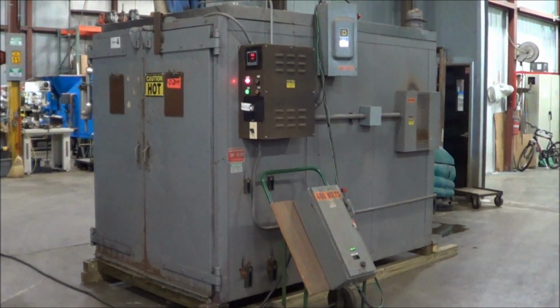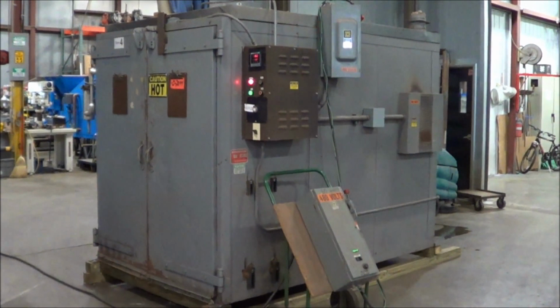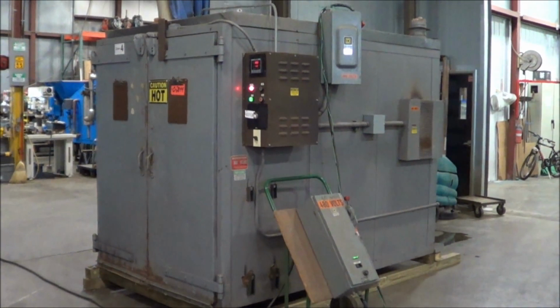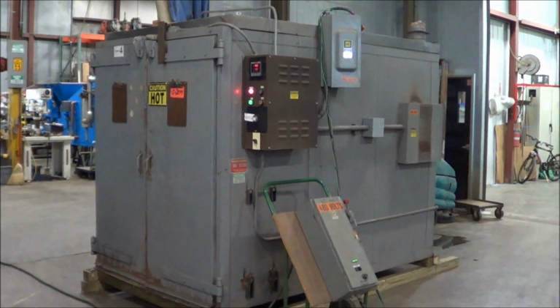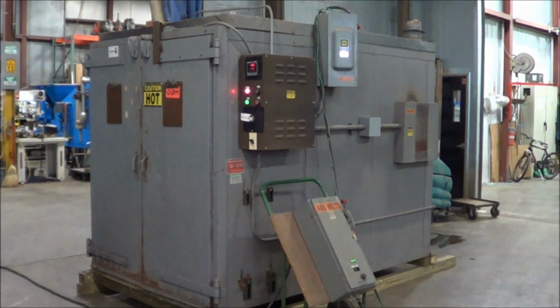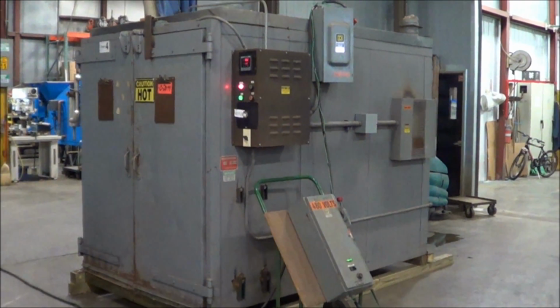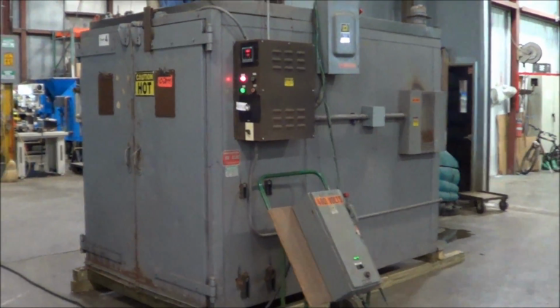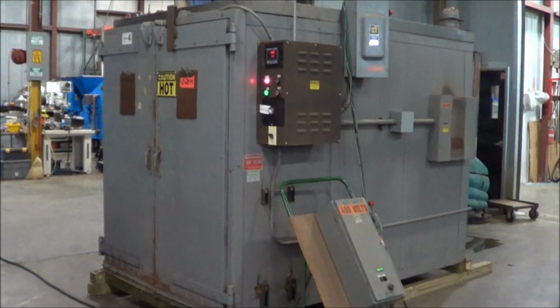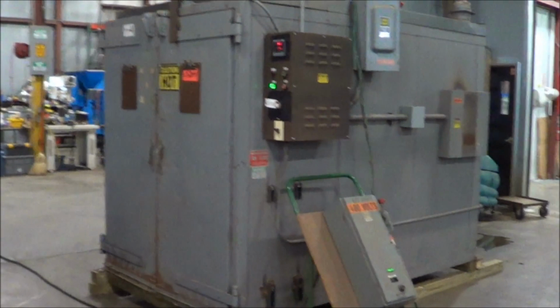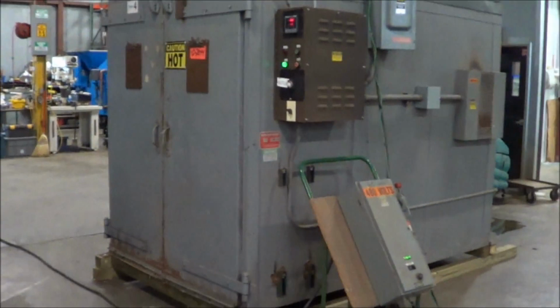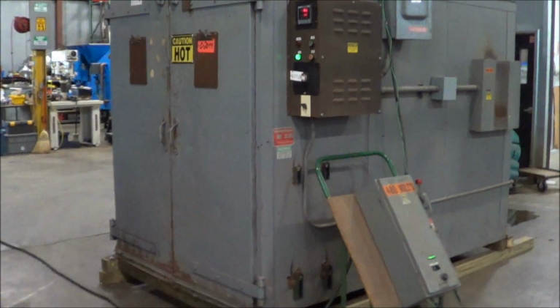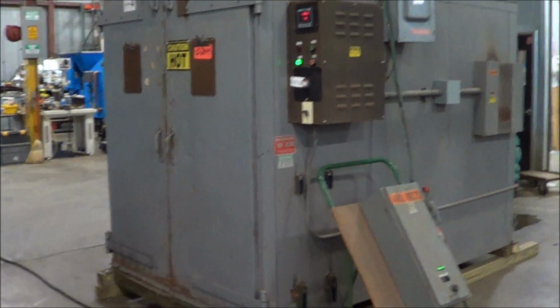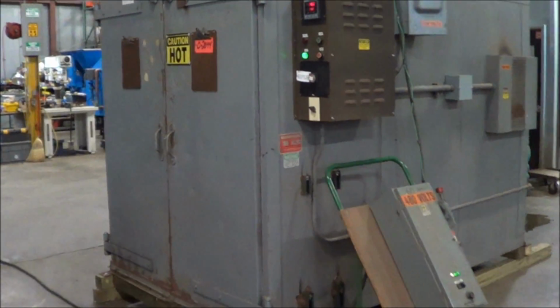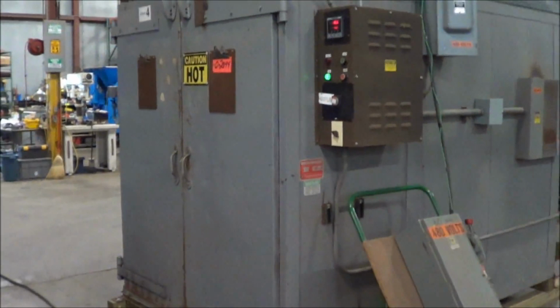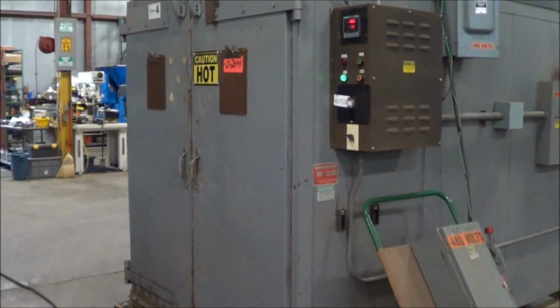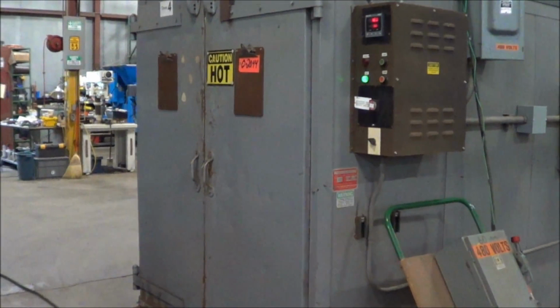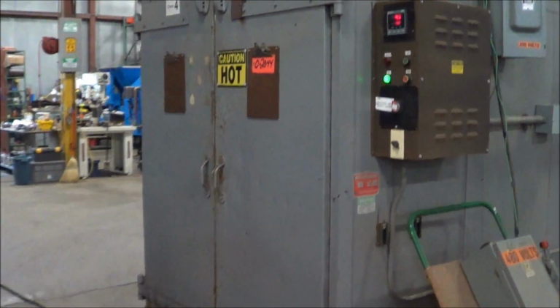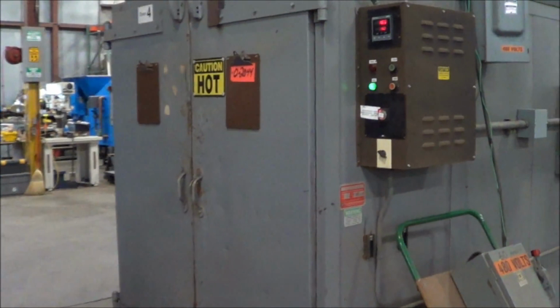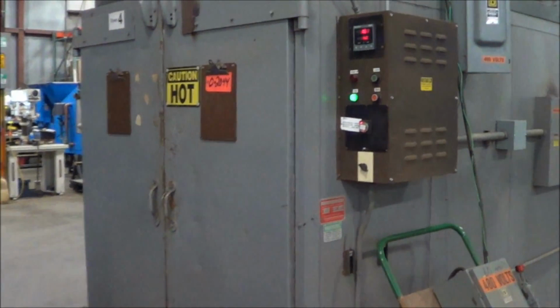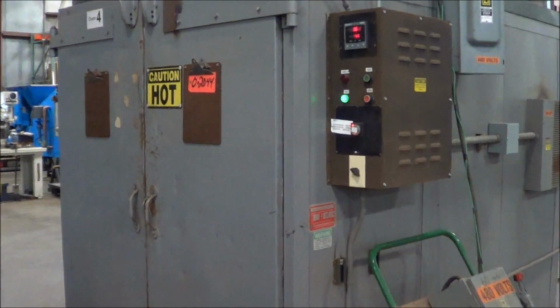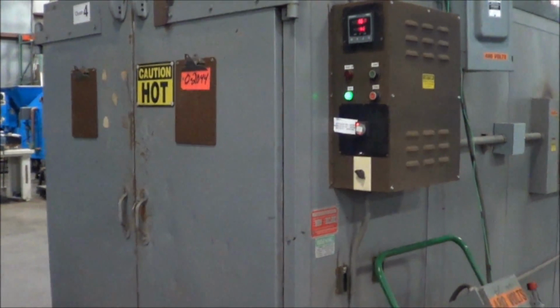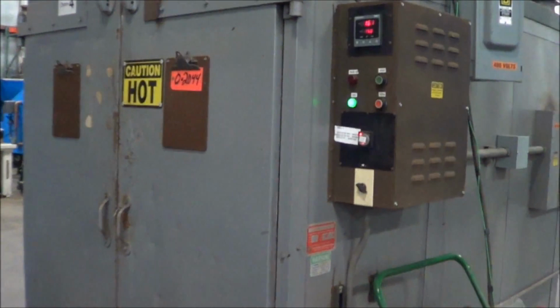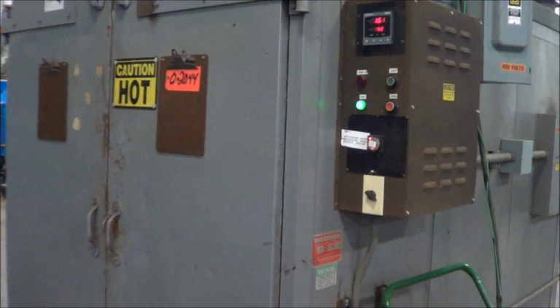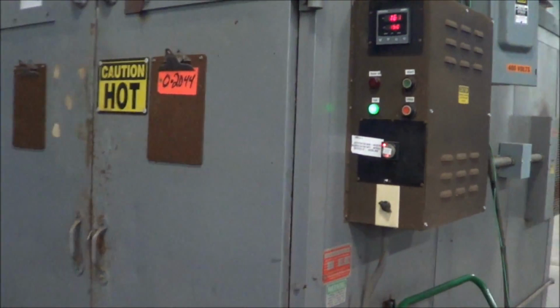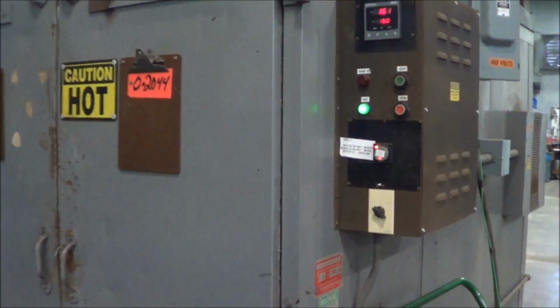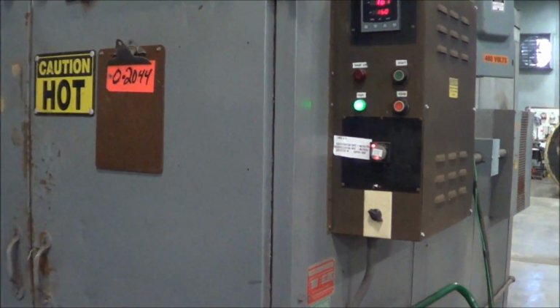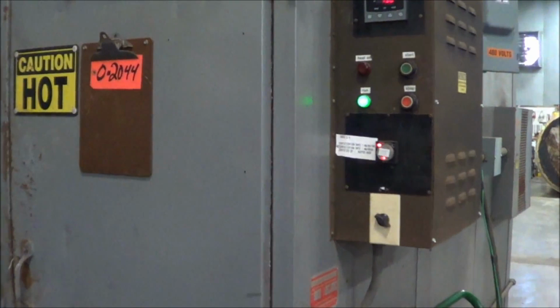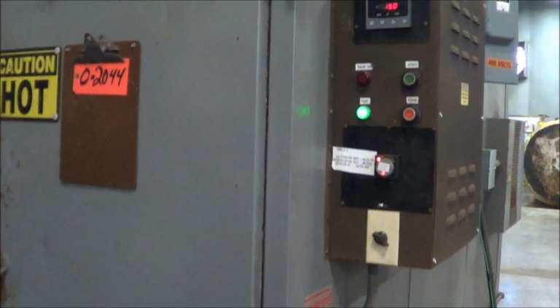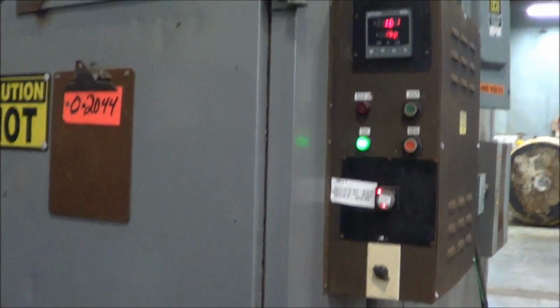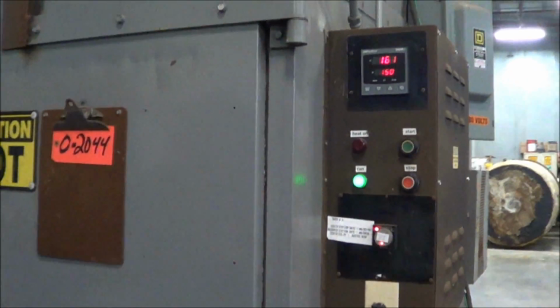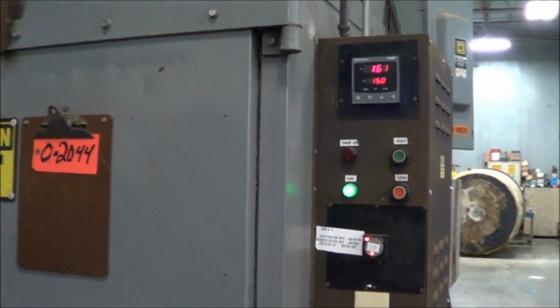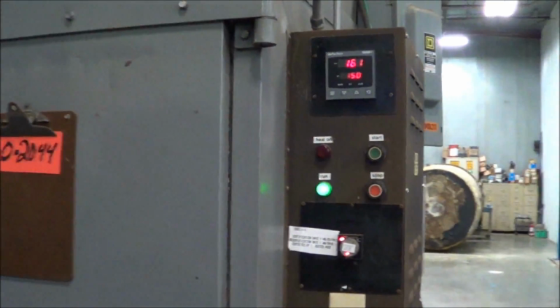Hello, you're looking at a Greve oven brought to you by Lanco. This is a Greve model 82-450, an electric oven, 480 volt, 3 phase.